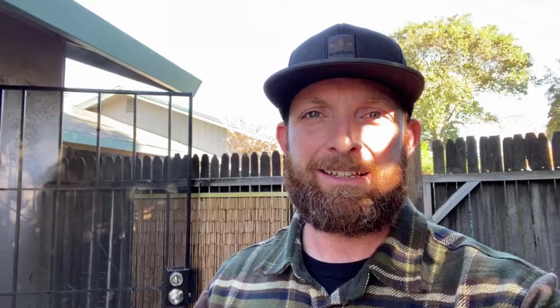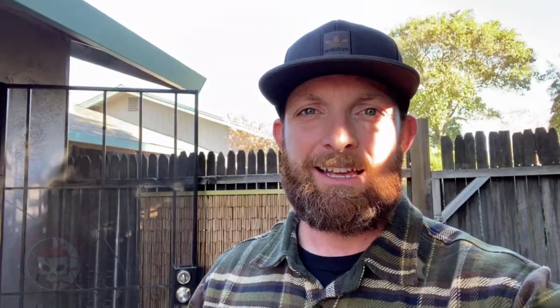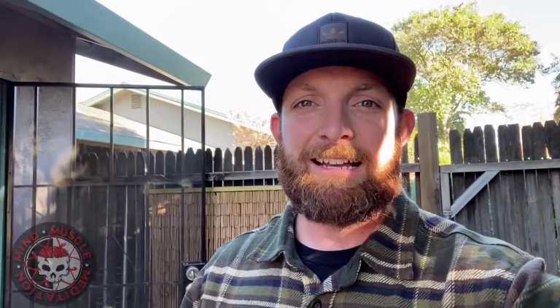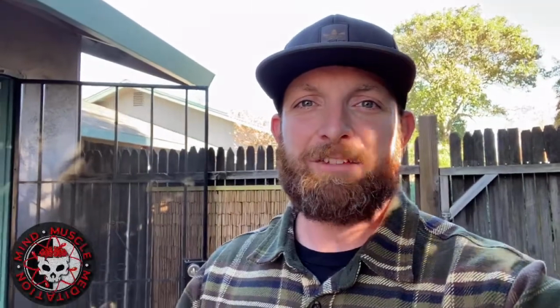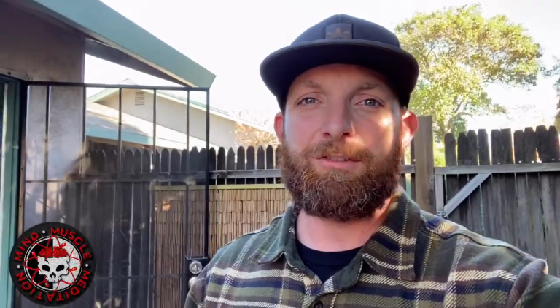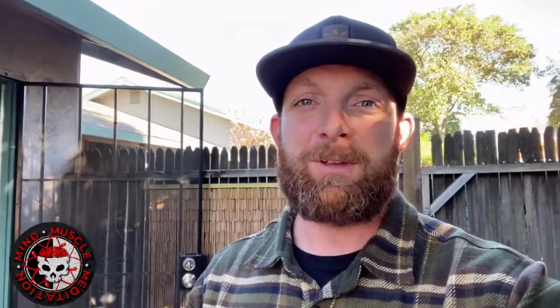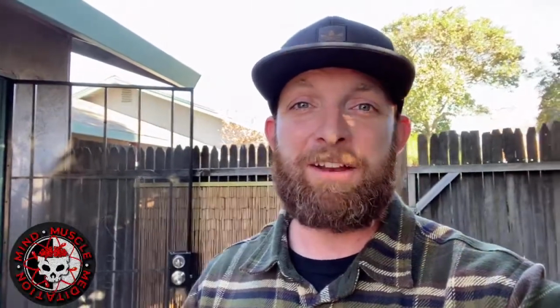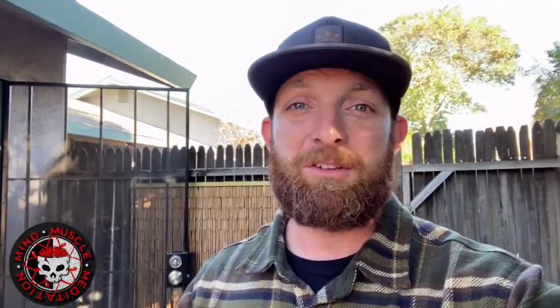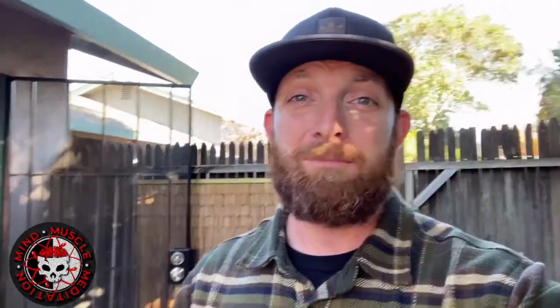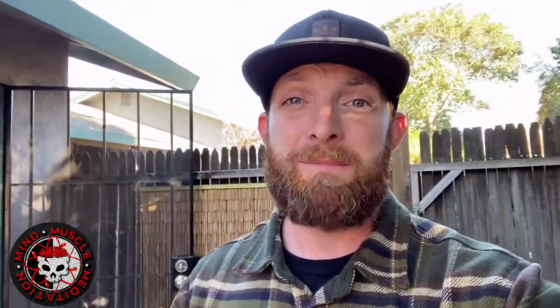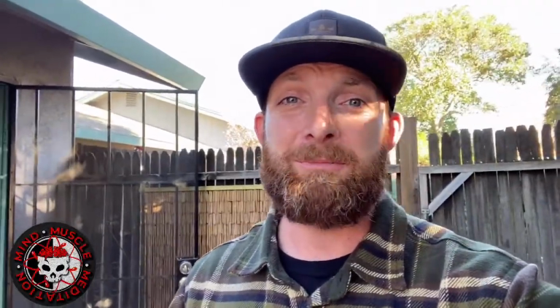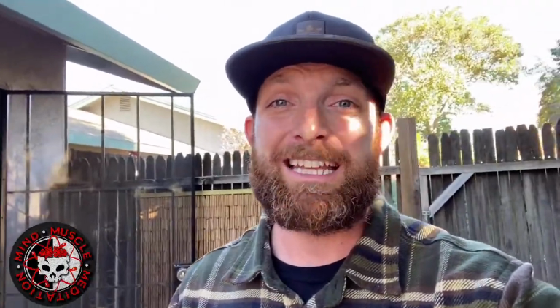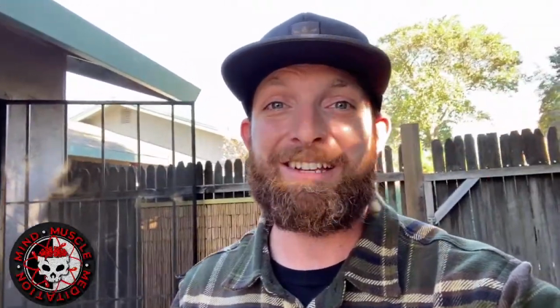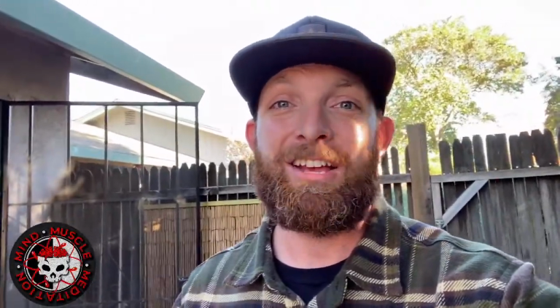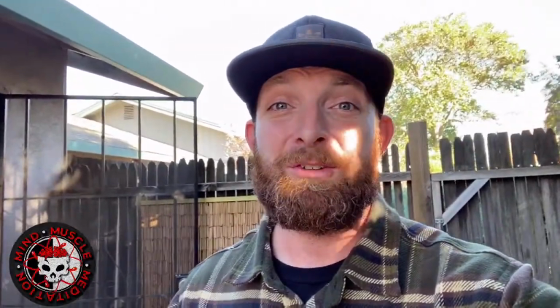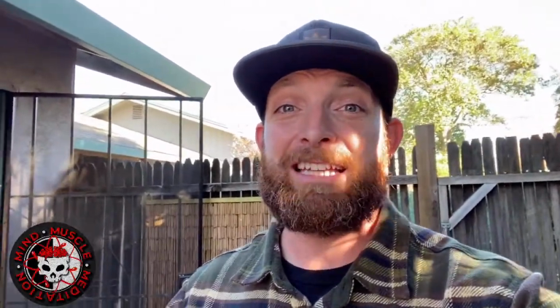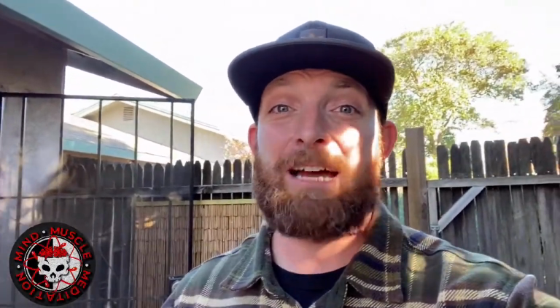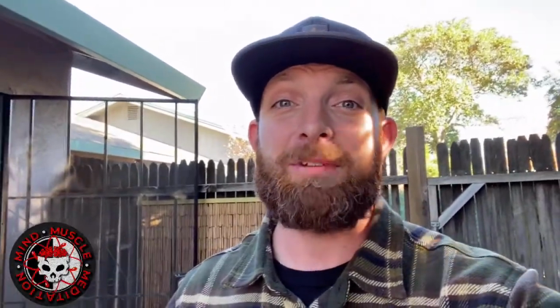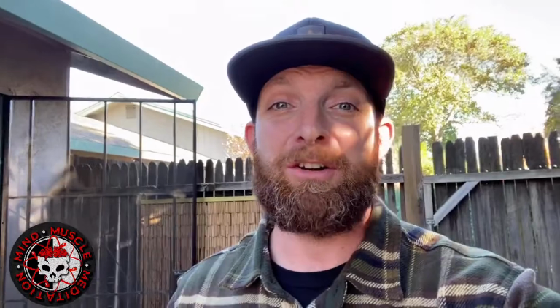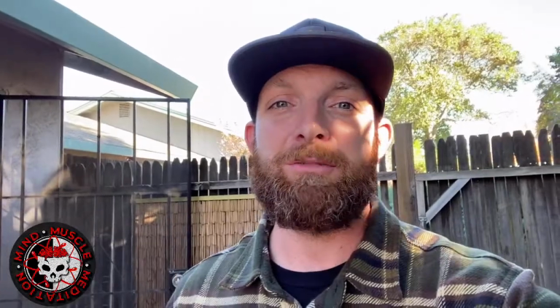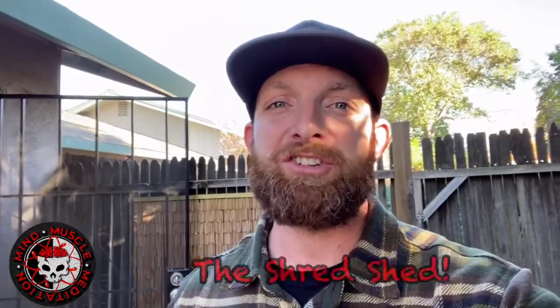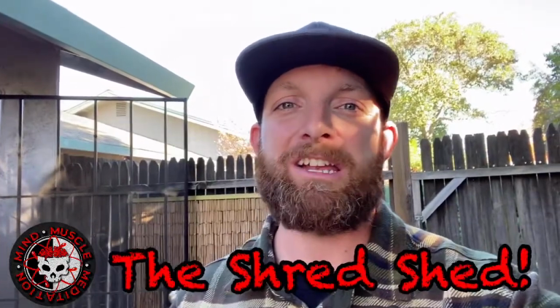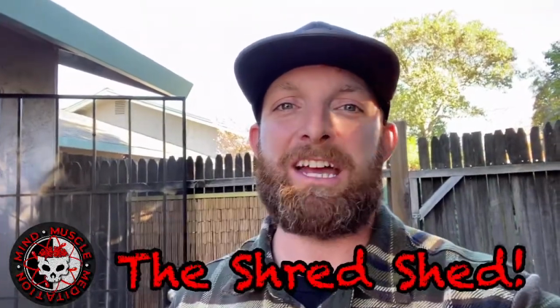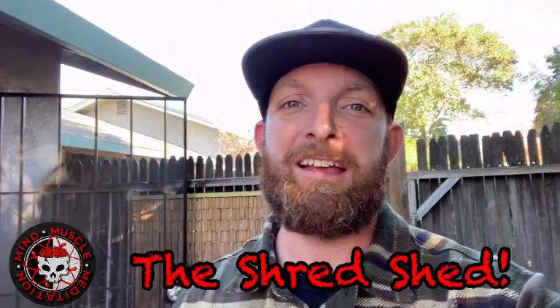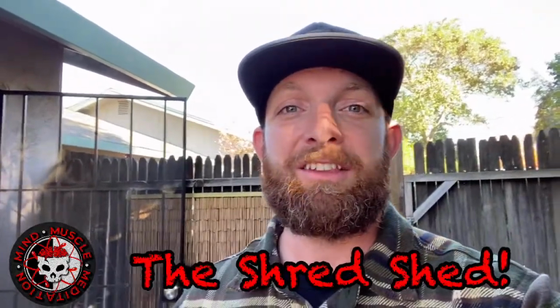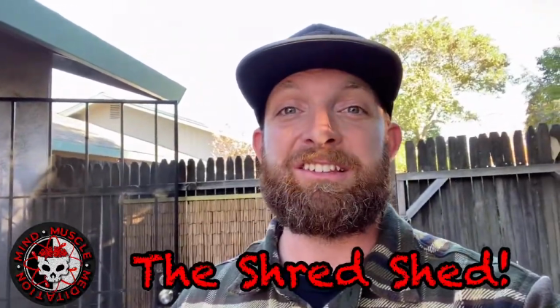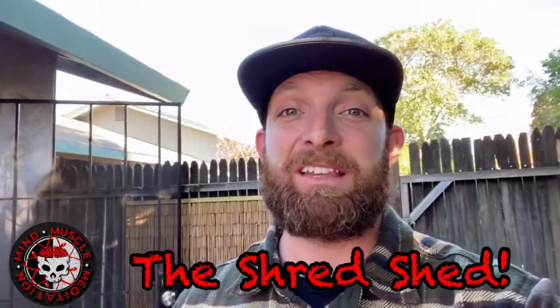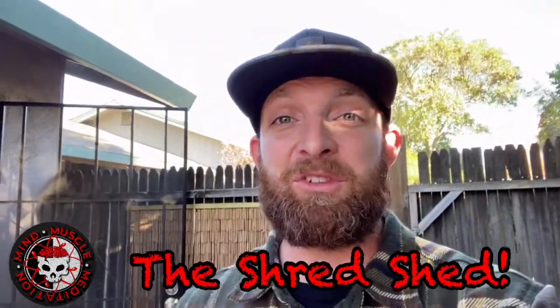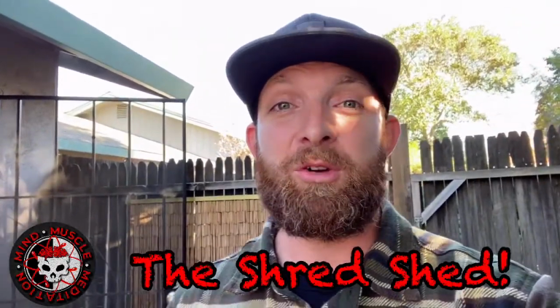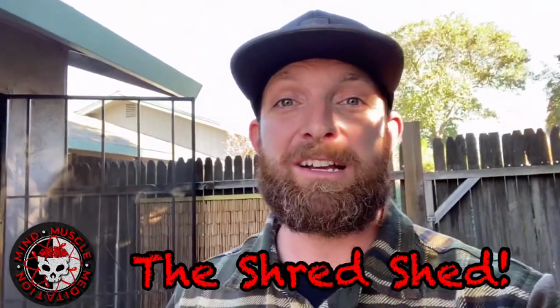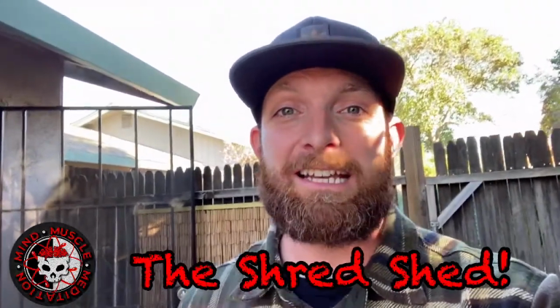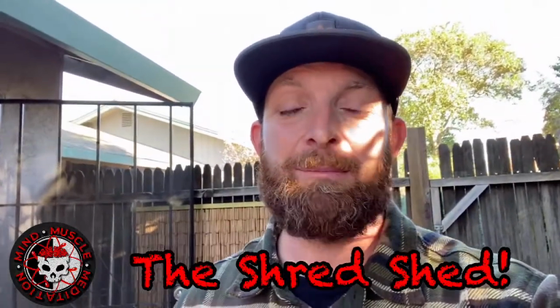Hey guys, thanks for joining me in another episode of My Muscle Meditation. So today I'm going to be showing you my shred shed. This is something that I'm super excited about.